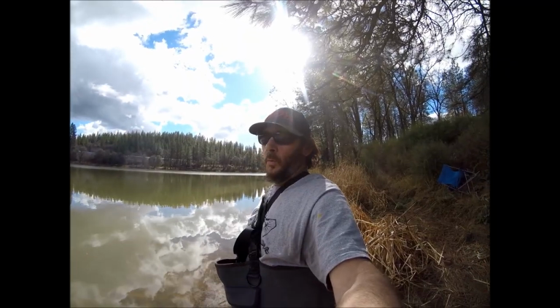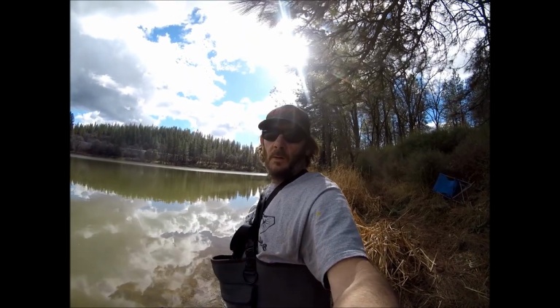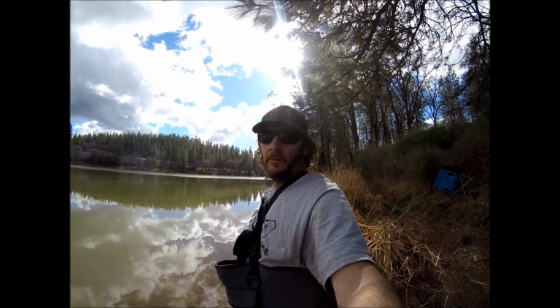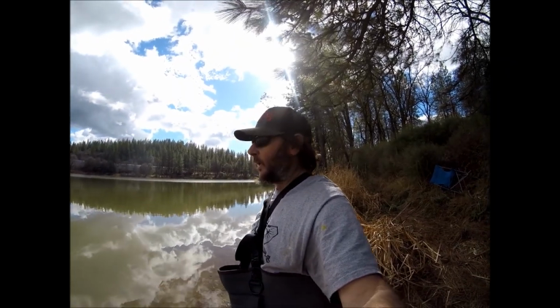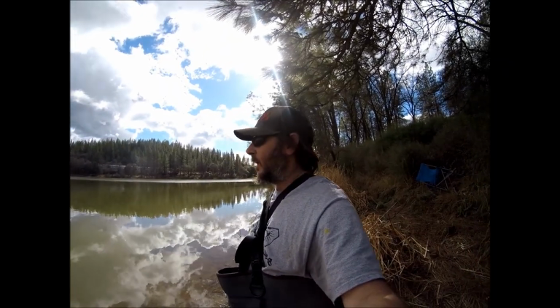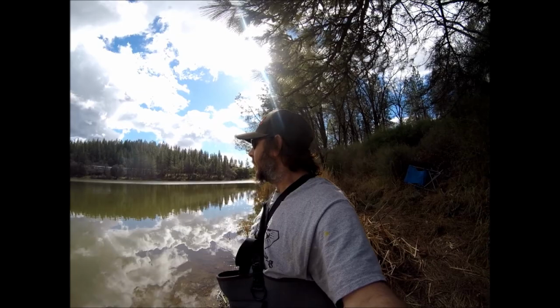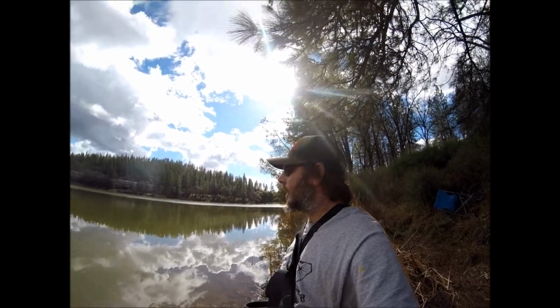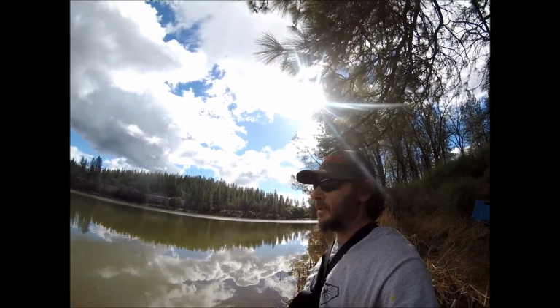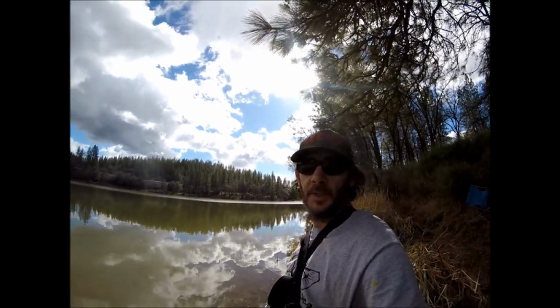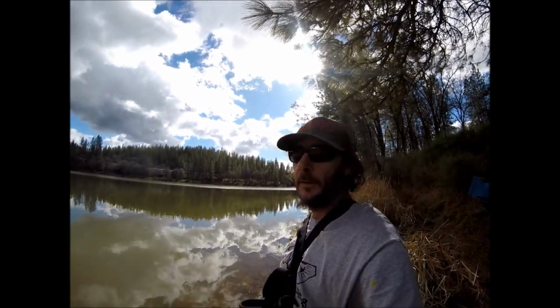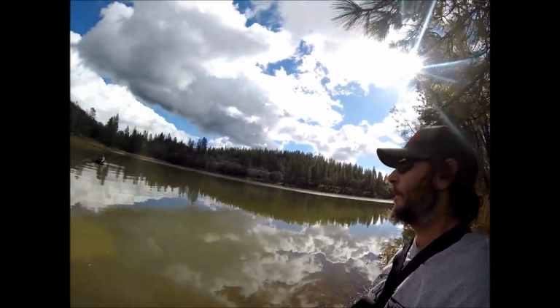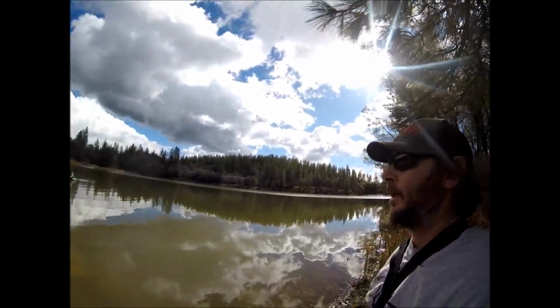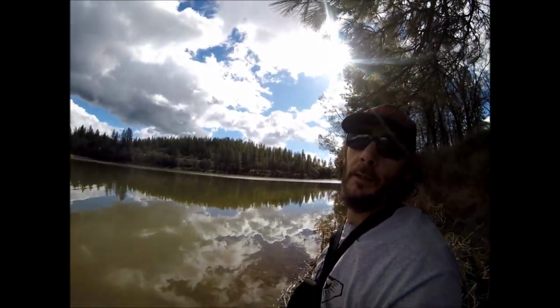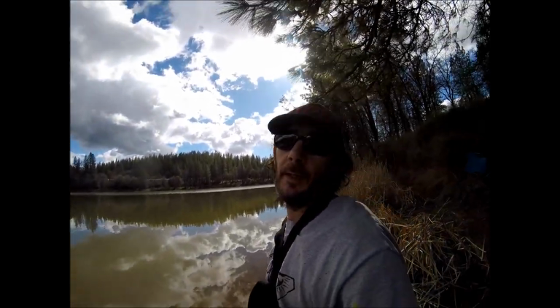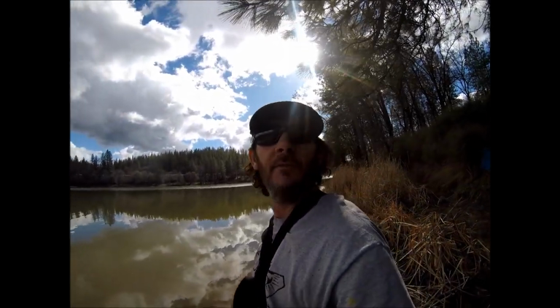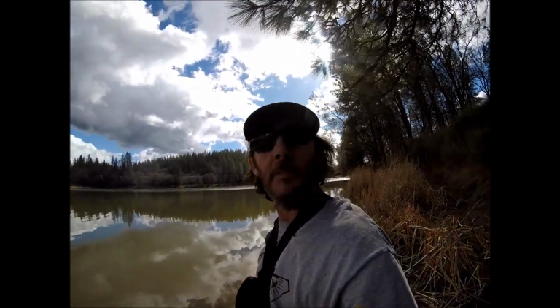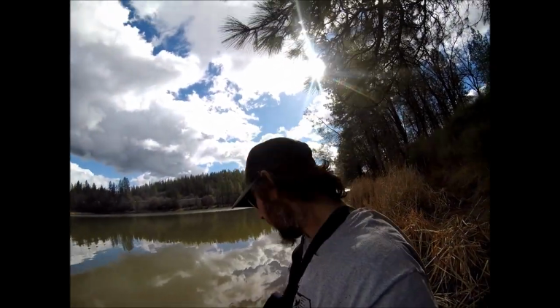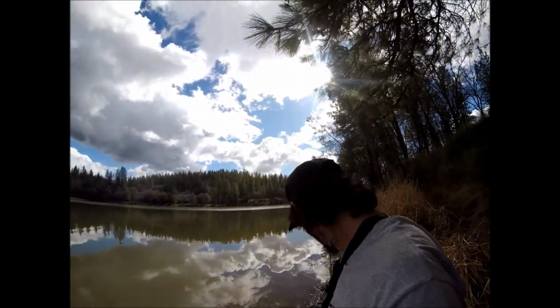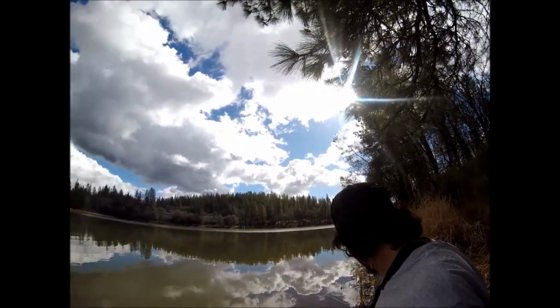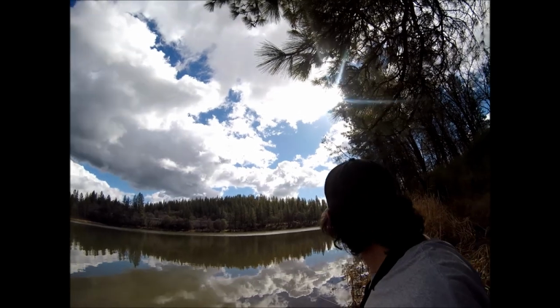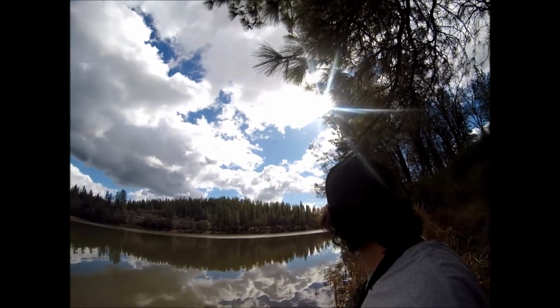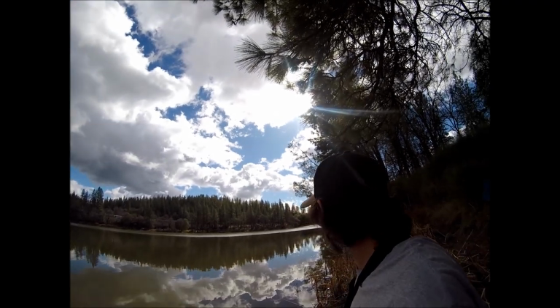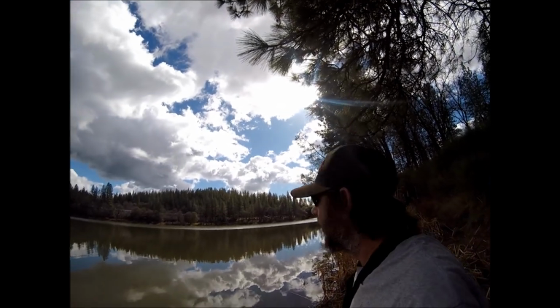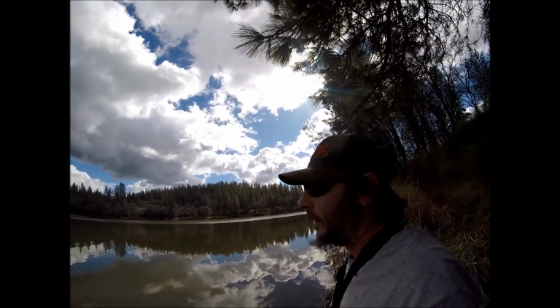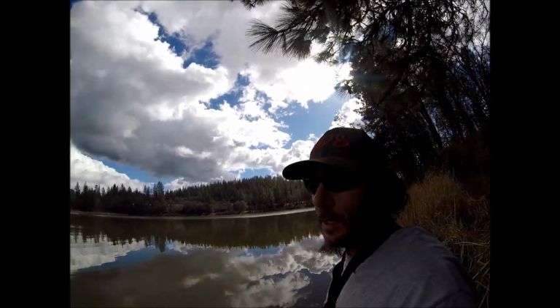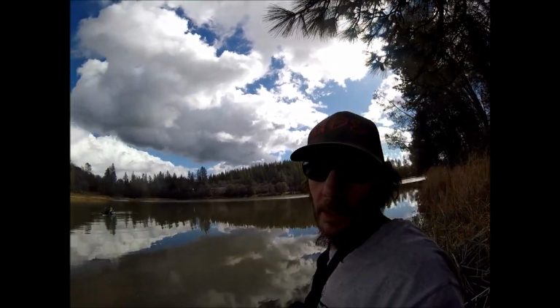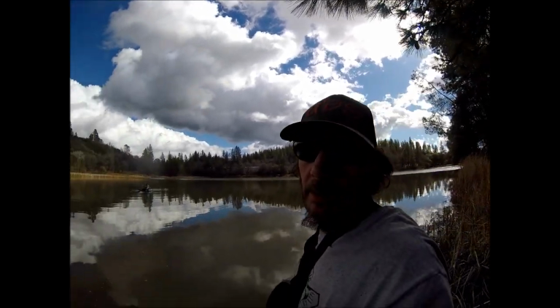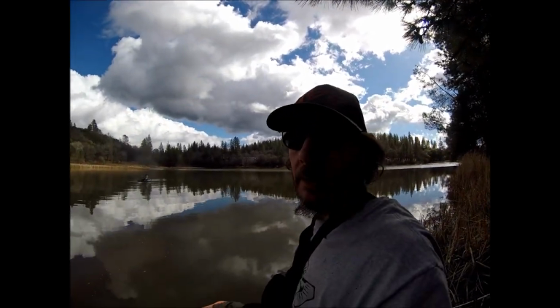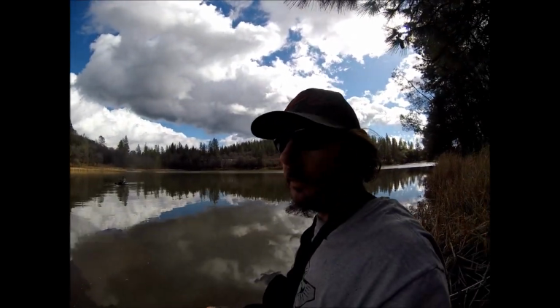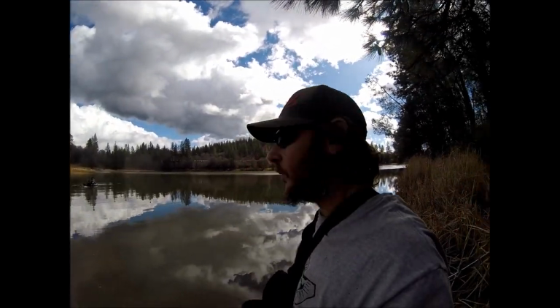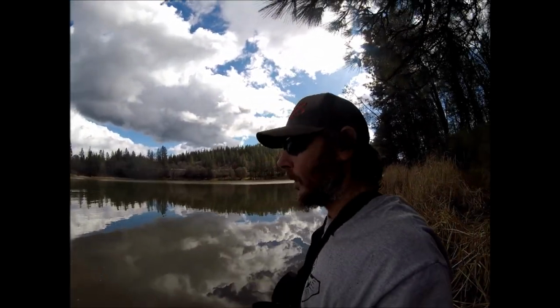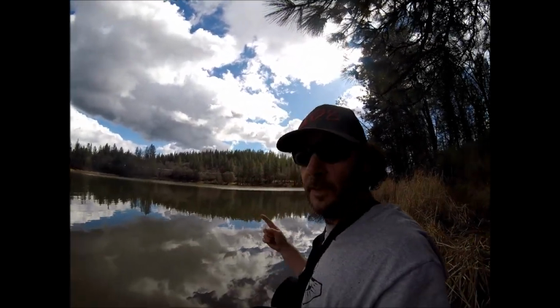What is going on everyone? We are out here at spot number two and I can't give up the name of this spot. We are out here and we are going to go catch some fish.